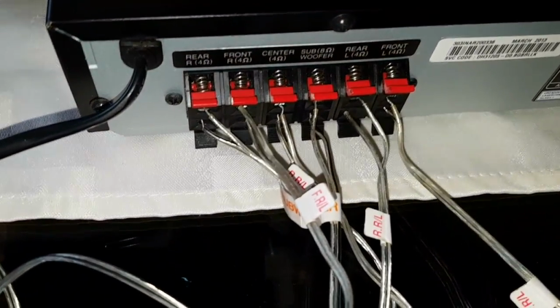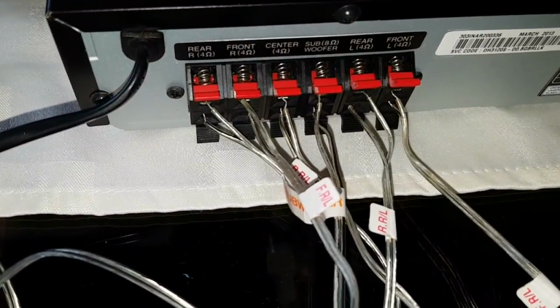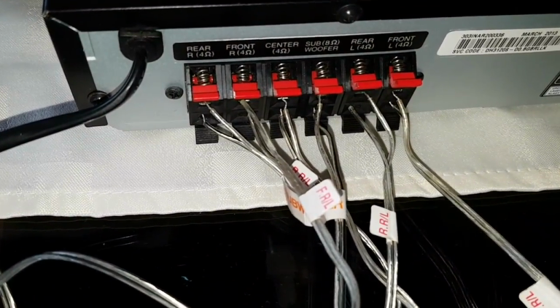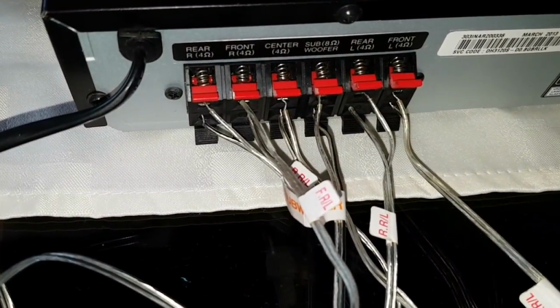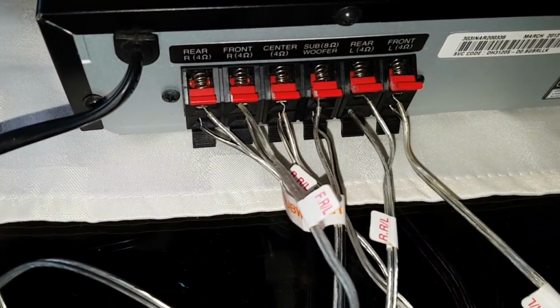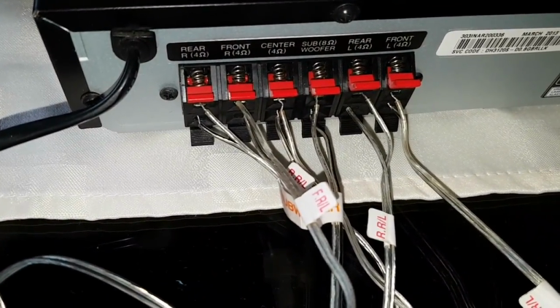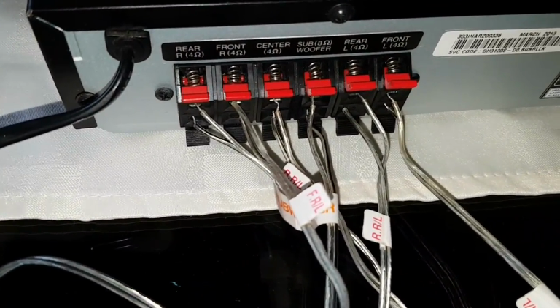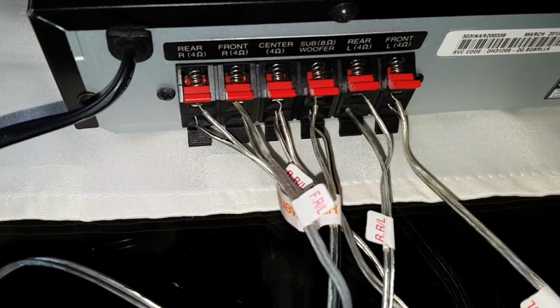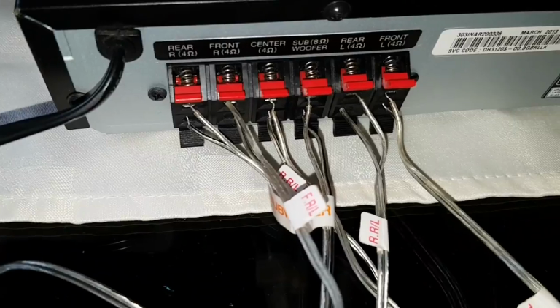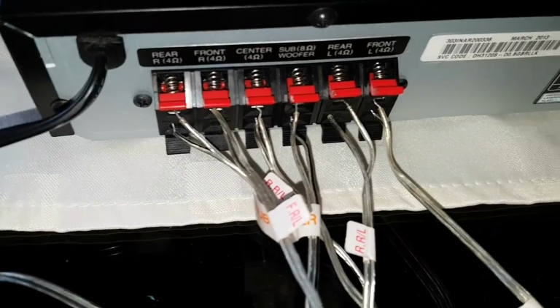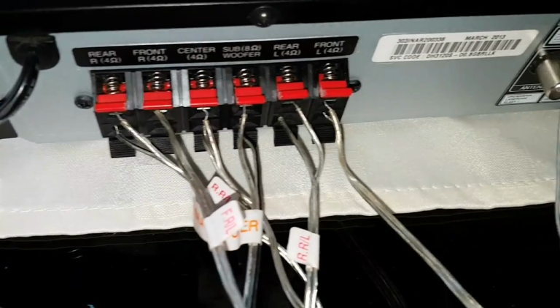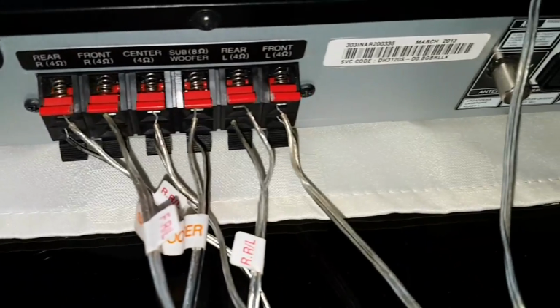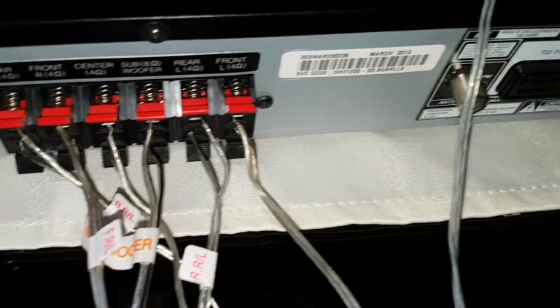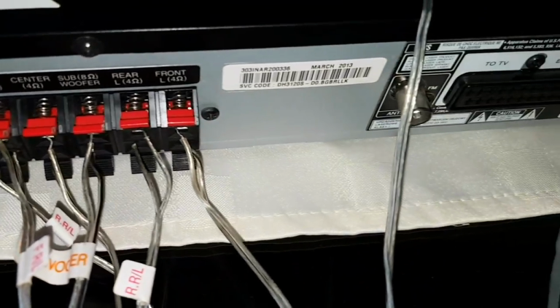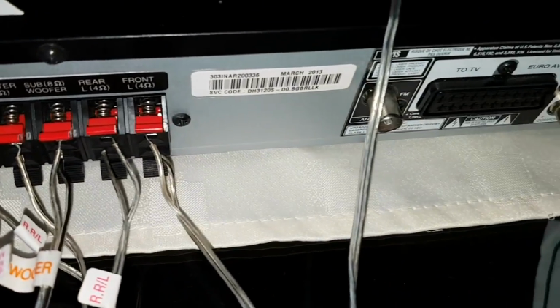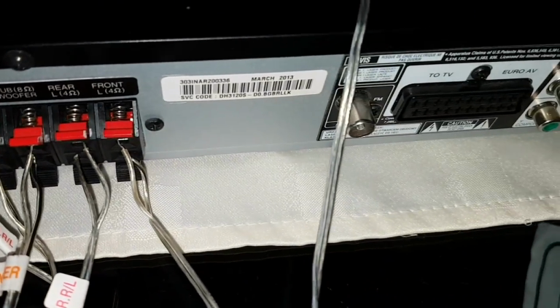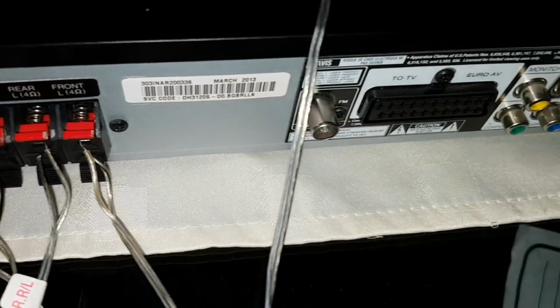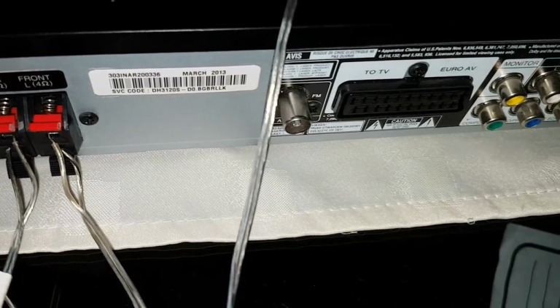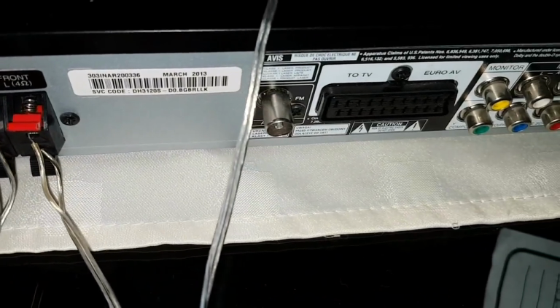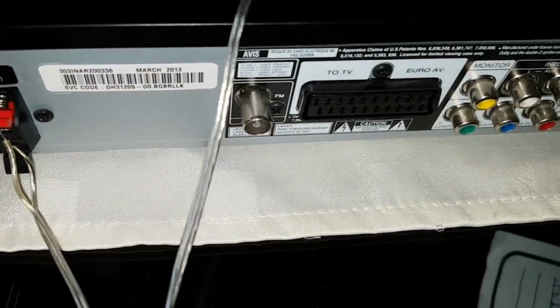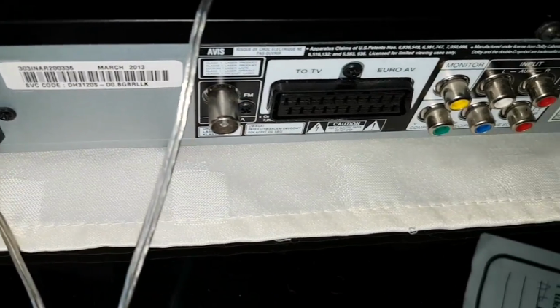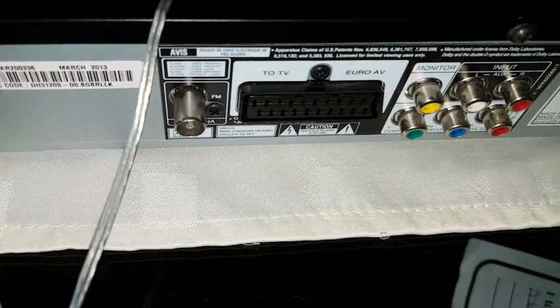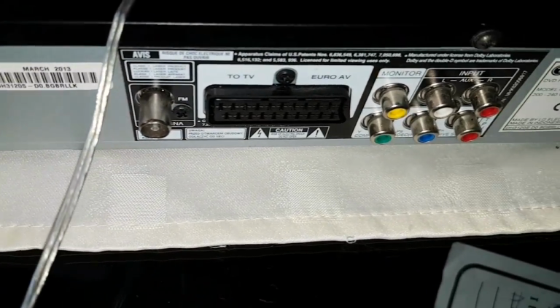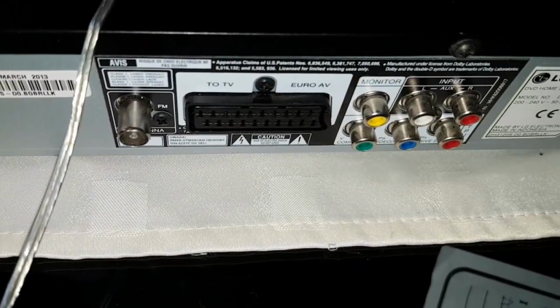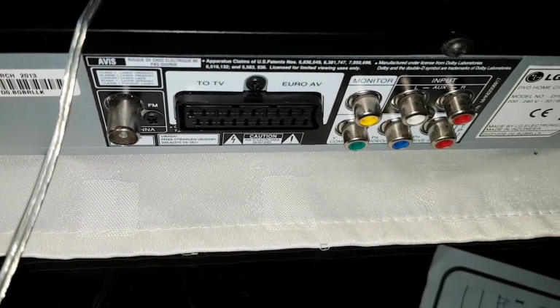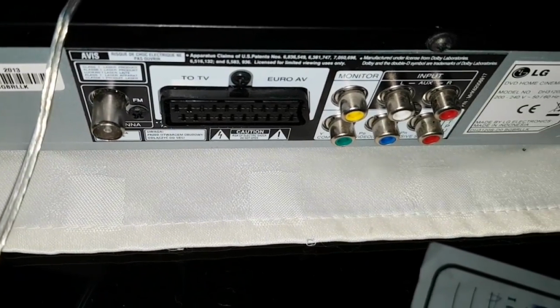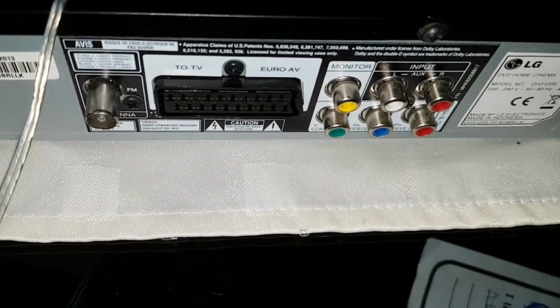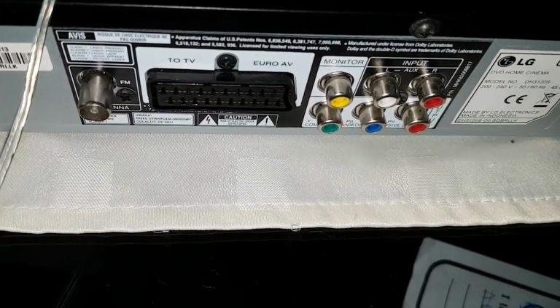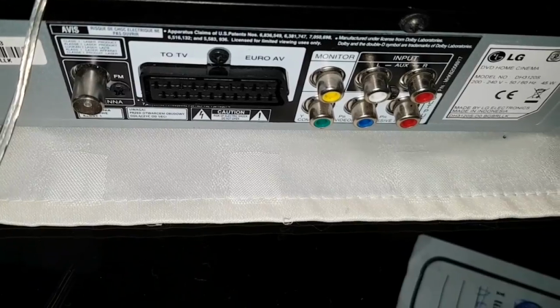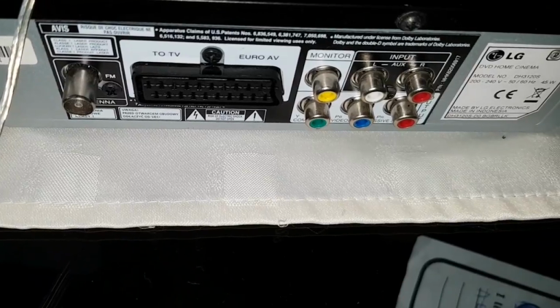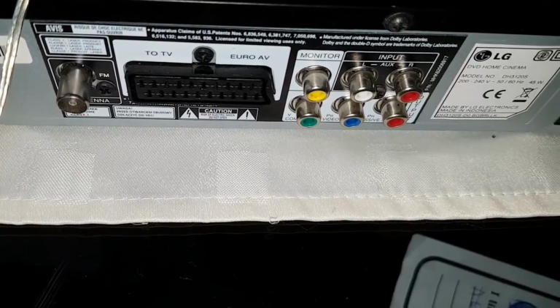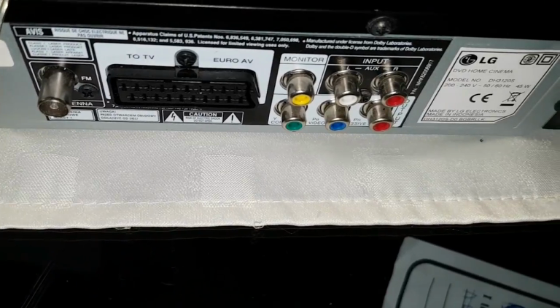Wiring is easy to install. It has radio, SCART, AUX, and video output.